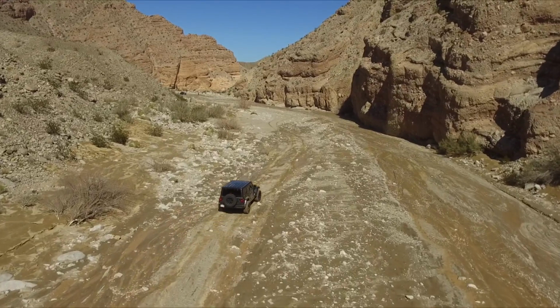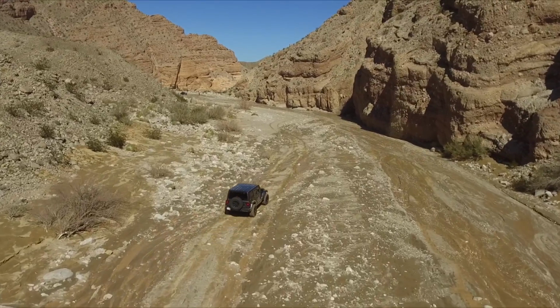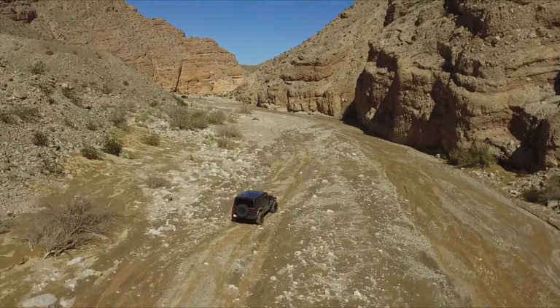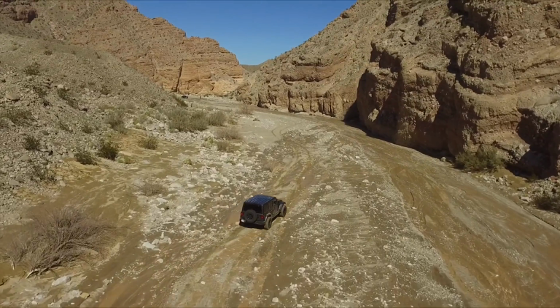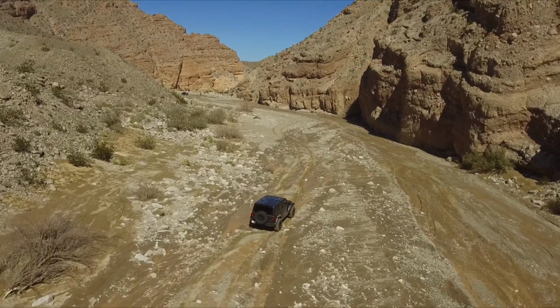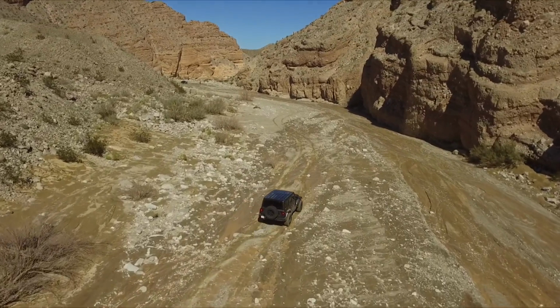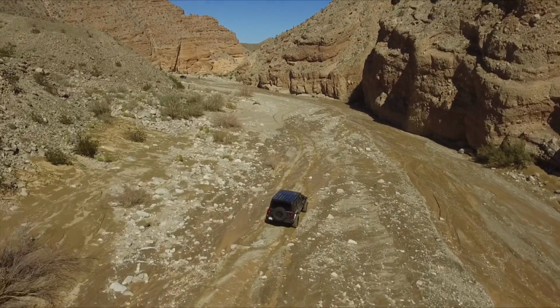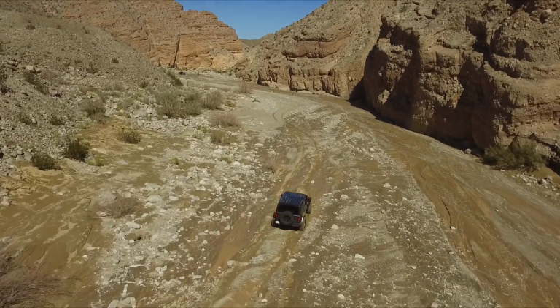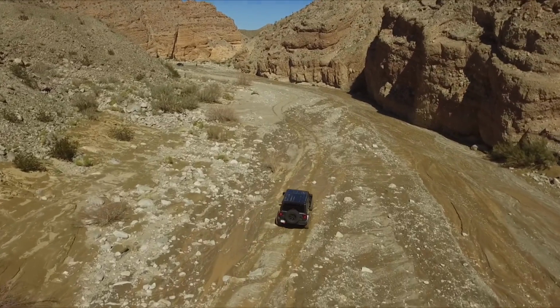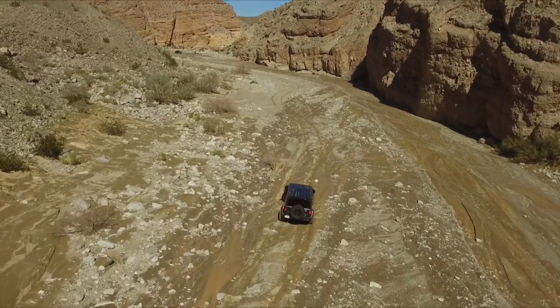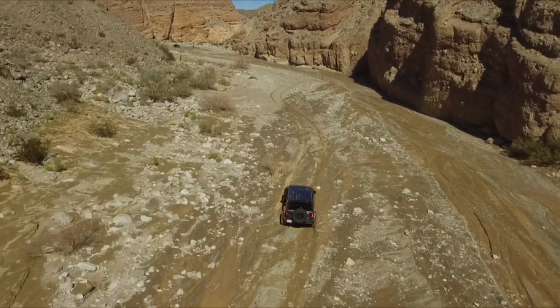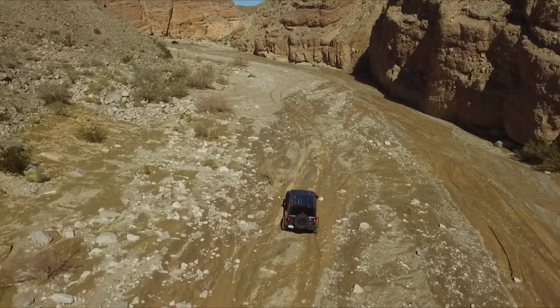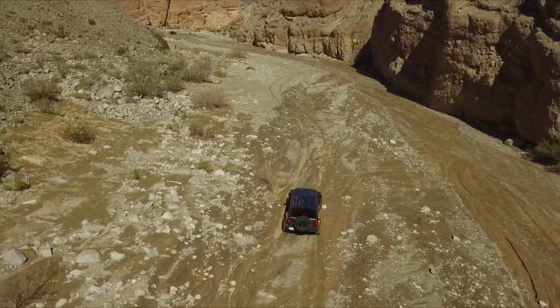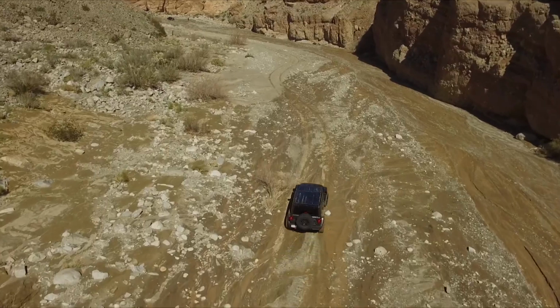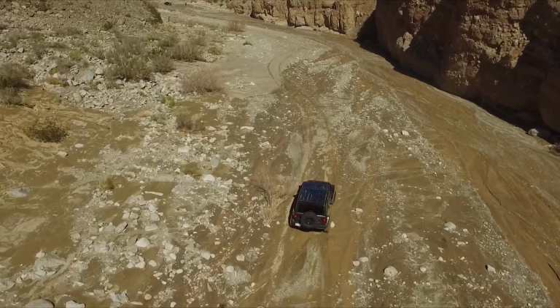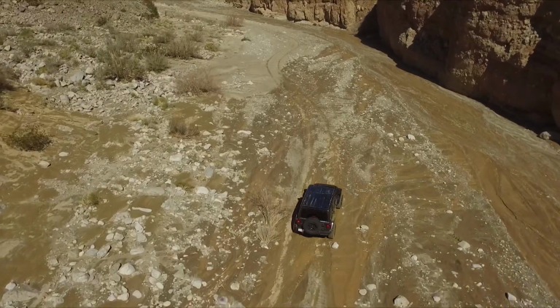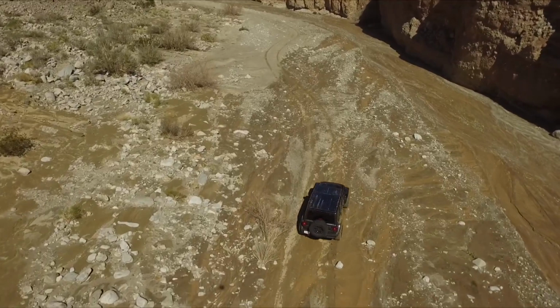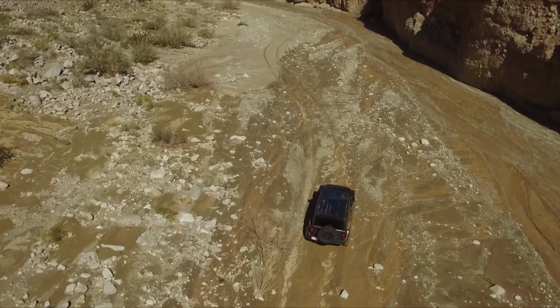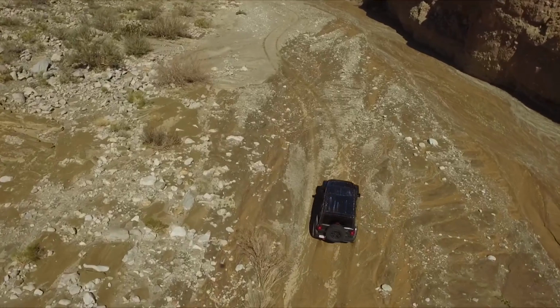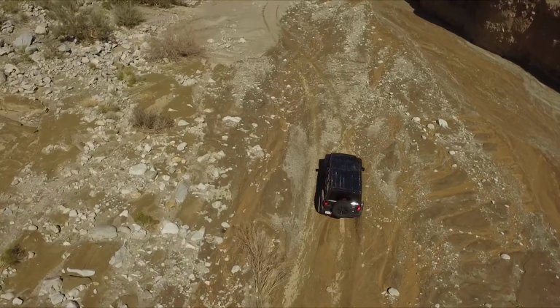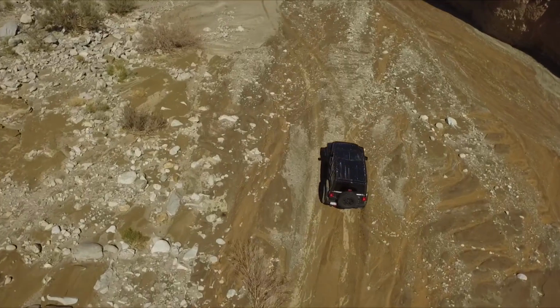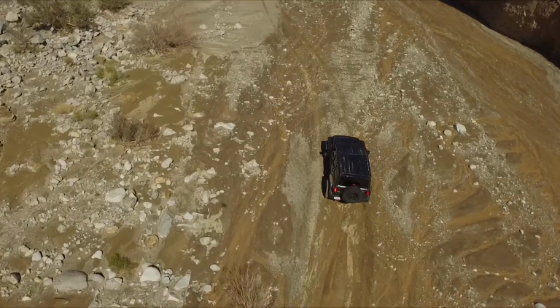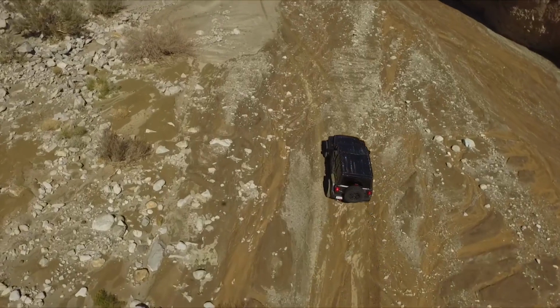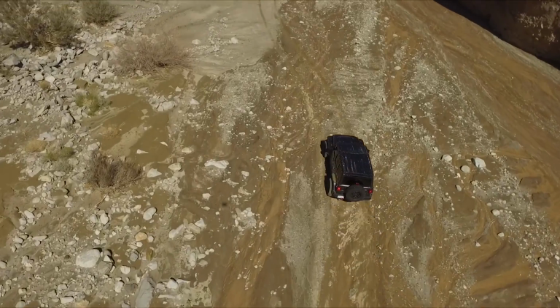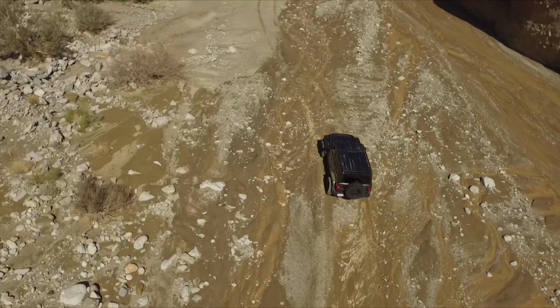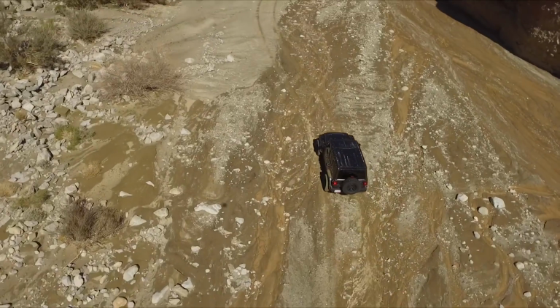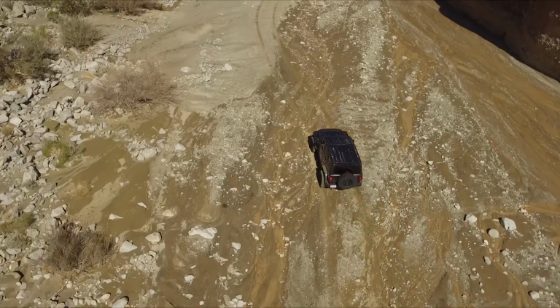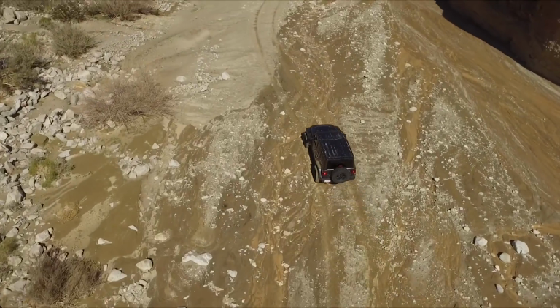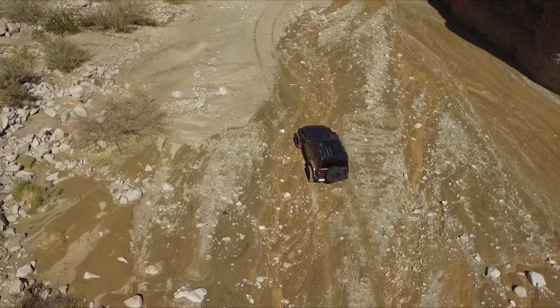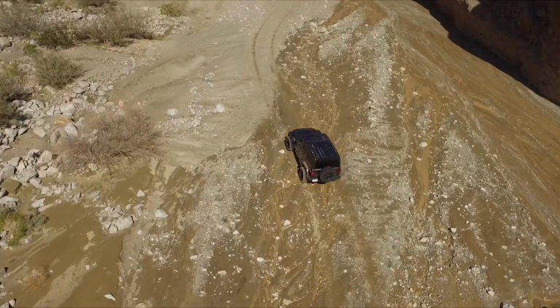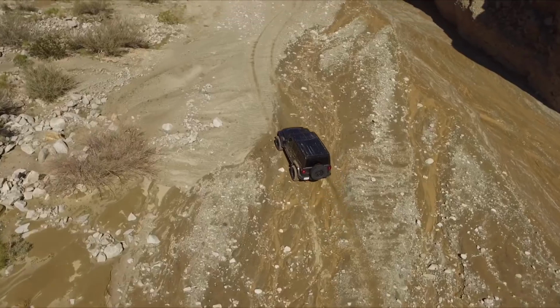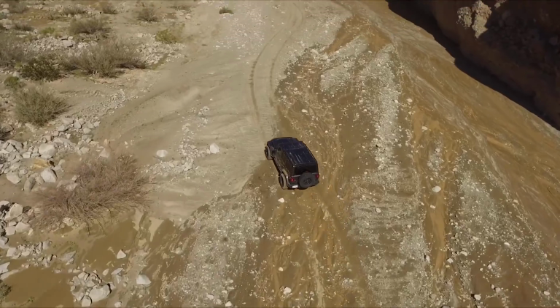It costs two dollars on eBay — sometimes you get it with free shipping, sometimes you don't — but it's a cheap way to take the flicker out and just make all of your drone video look awesome. Hope that helps. Thanks for watching.